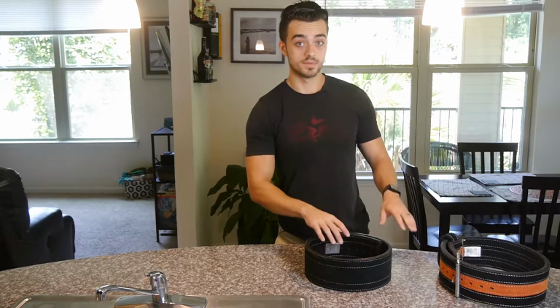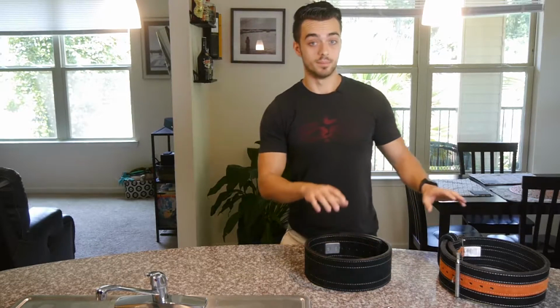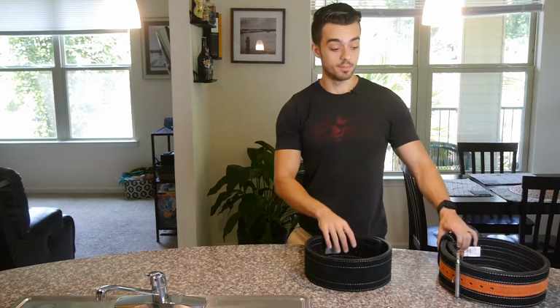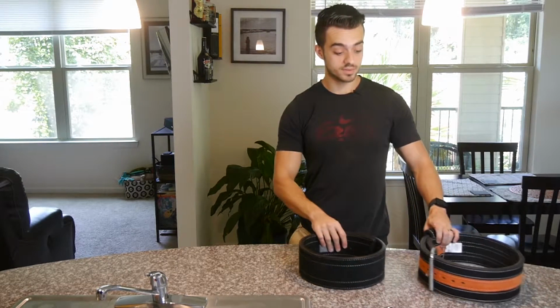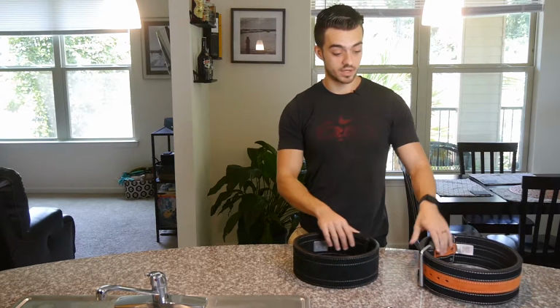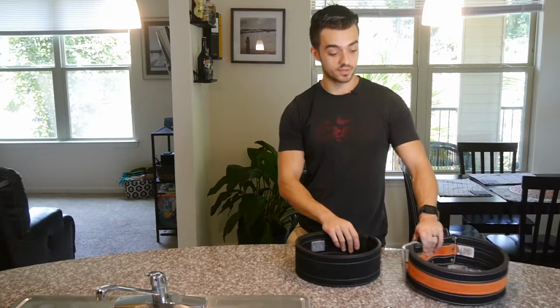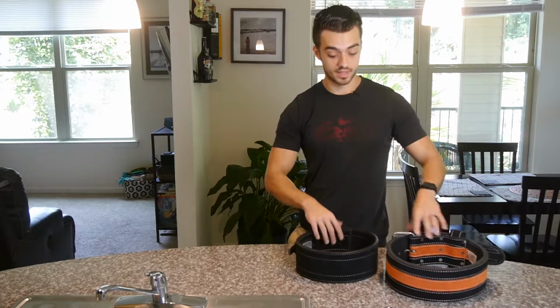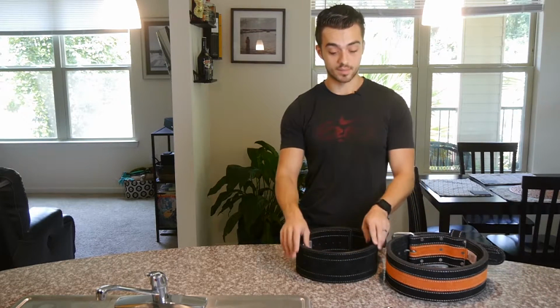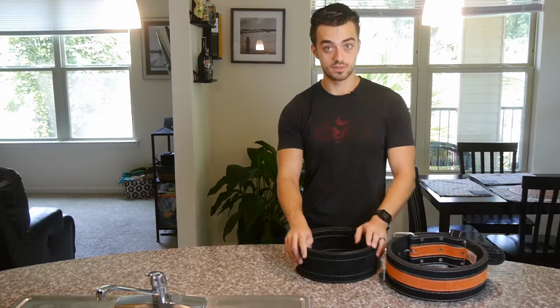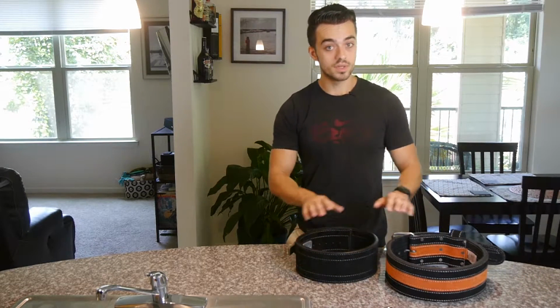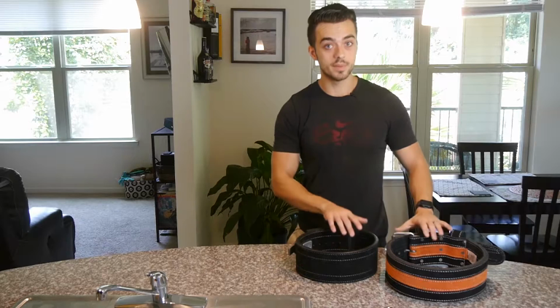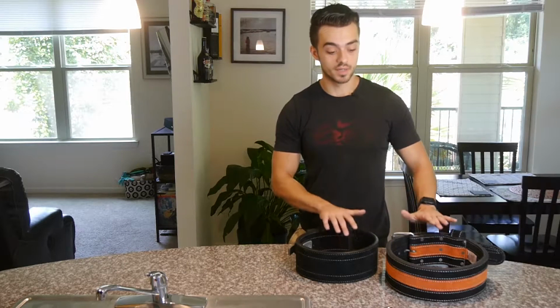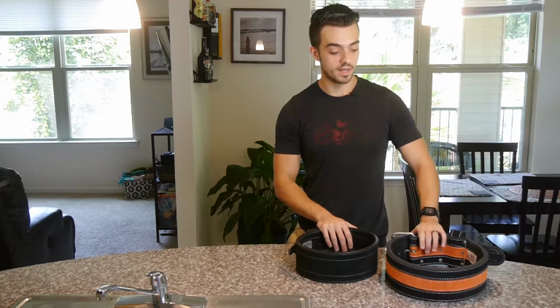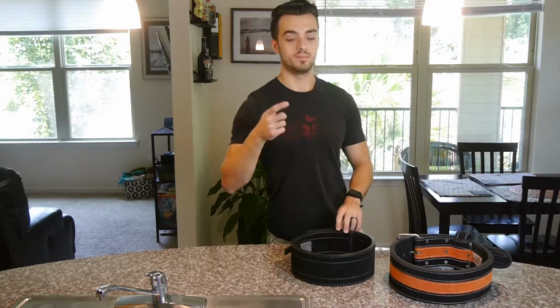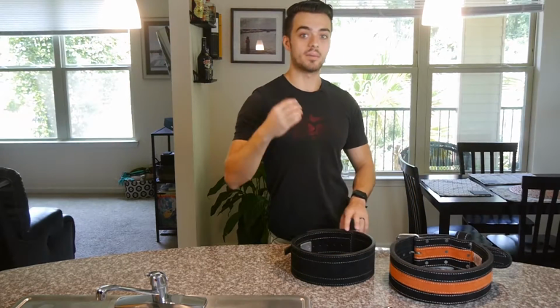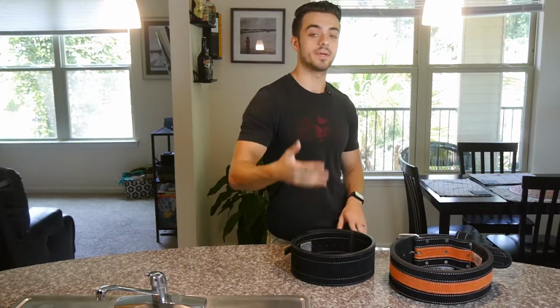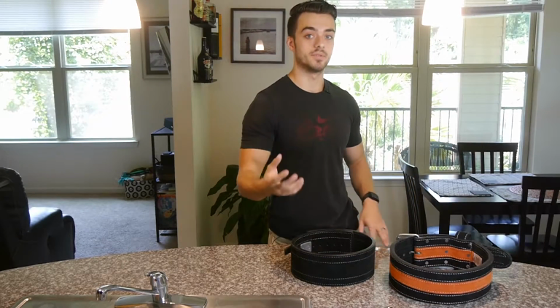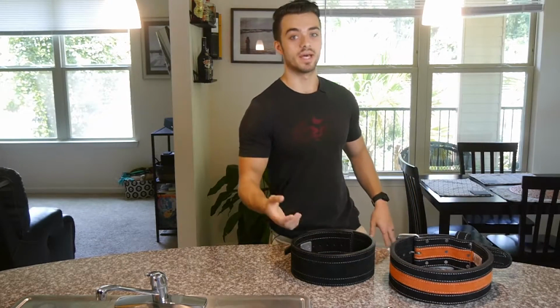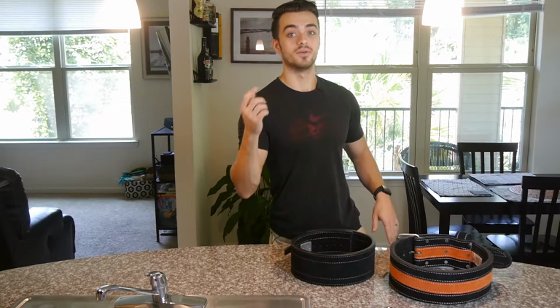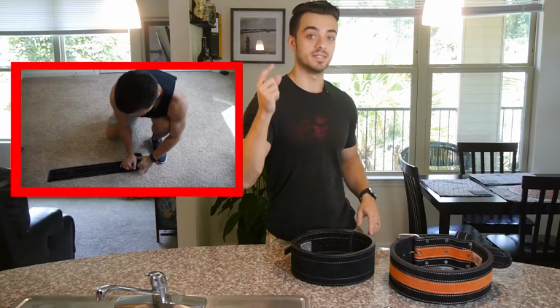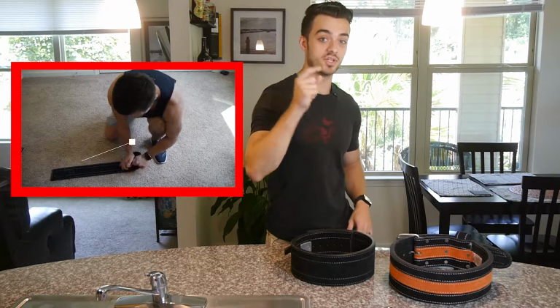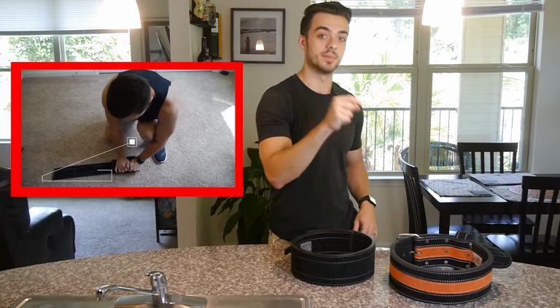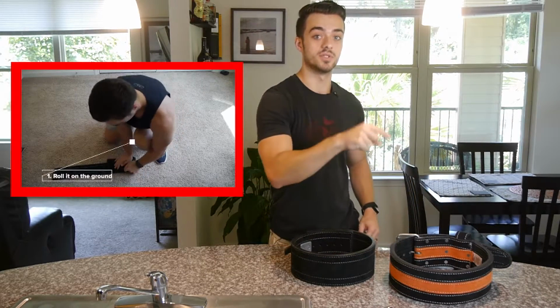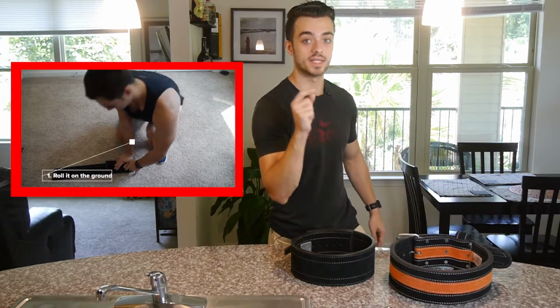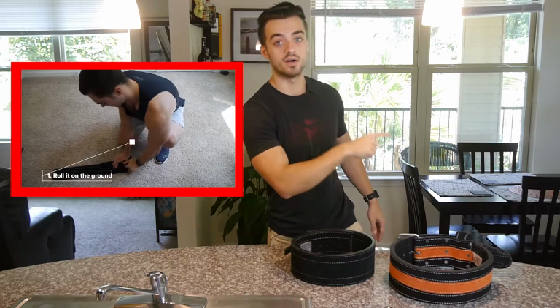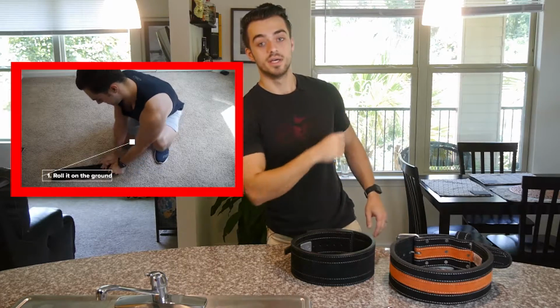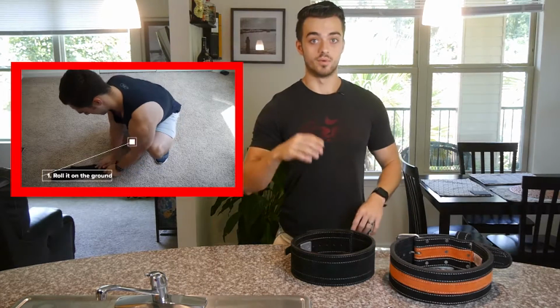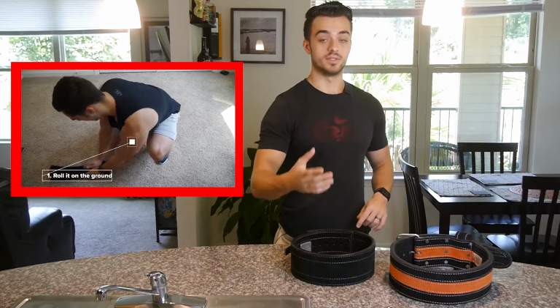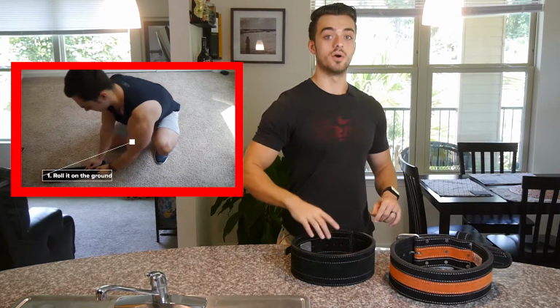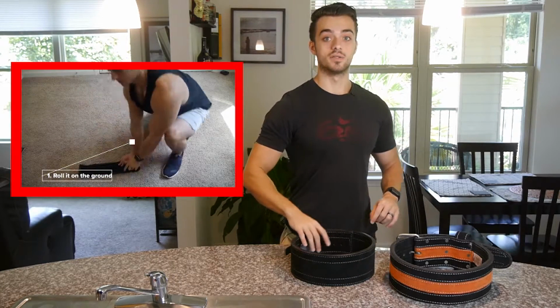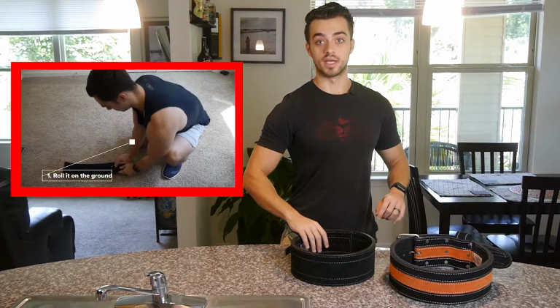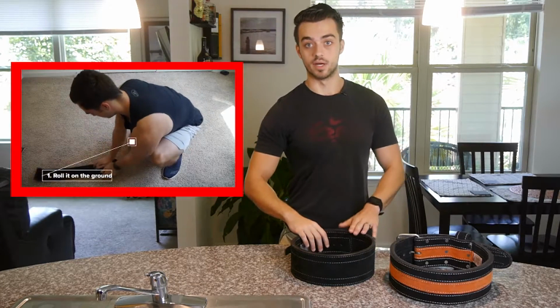Obviously both belts, since they are leather and thick material, will need to be broken in. And I have a step-by-step tutorial on how to do that in the description down below, so you can check that out if you're wanting to know how to break in your belt.